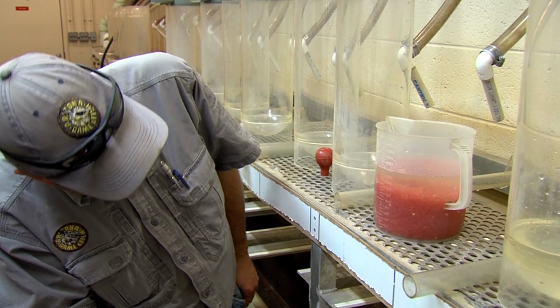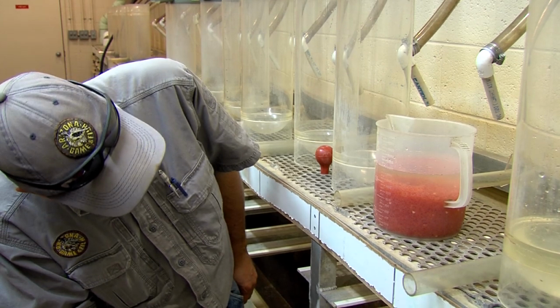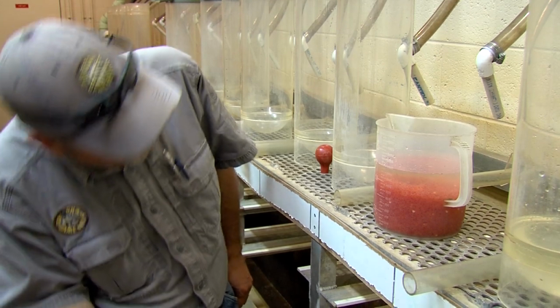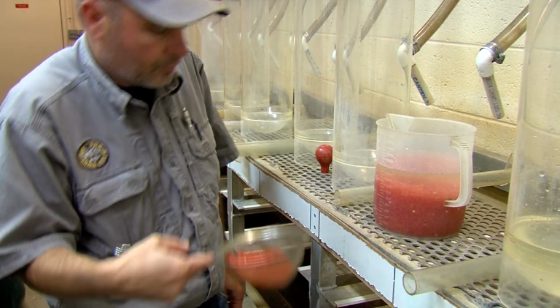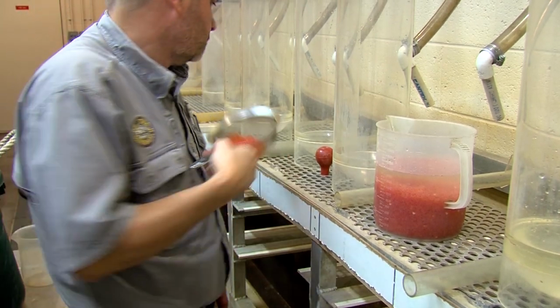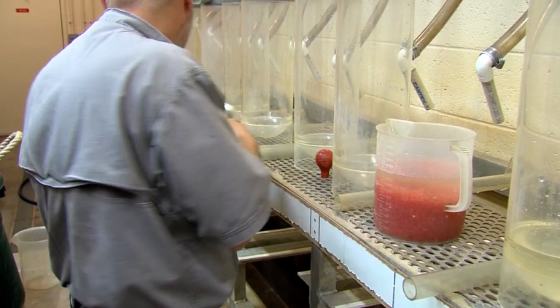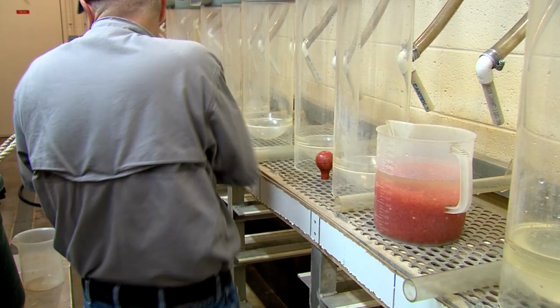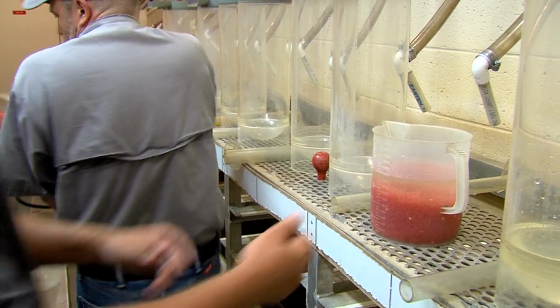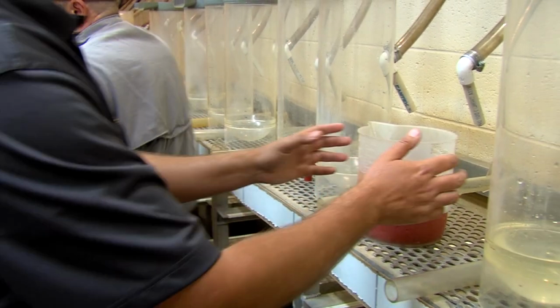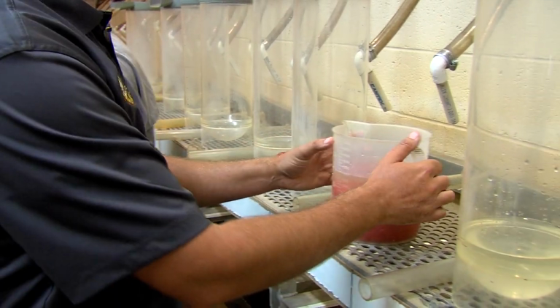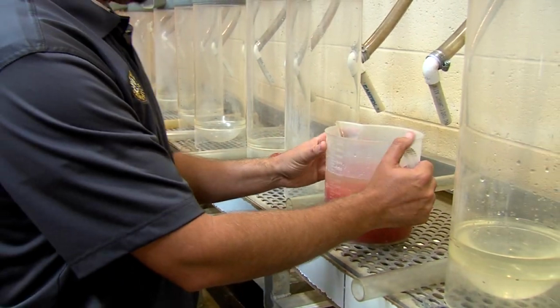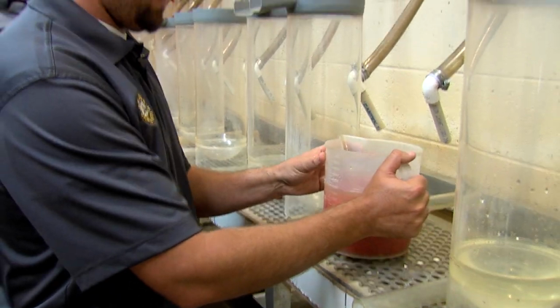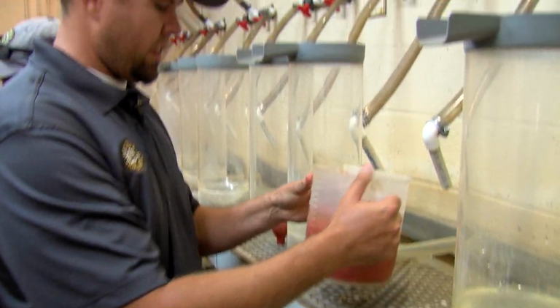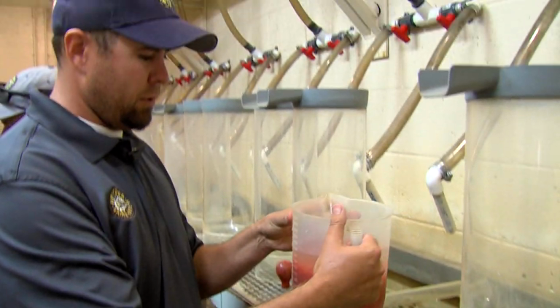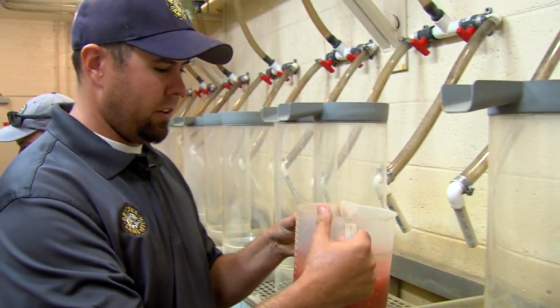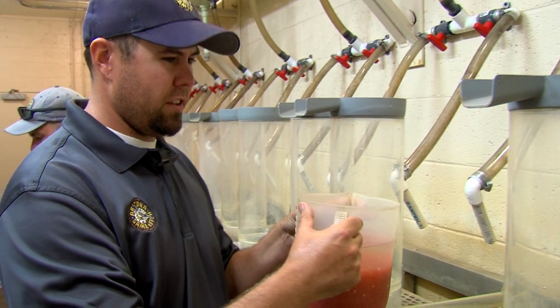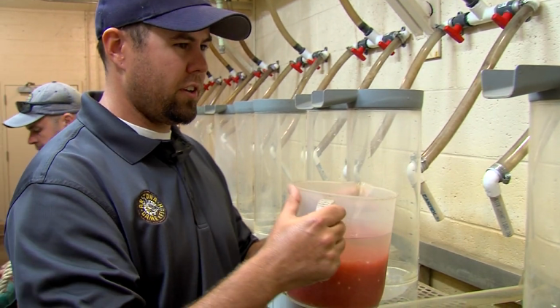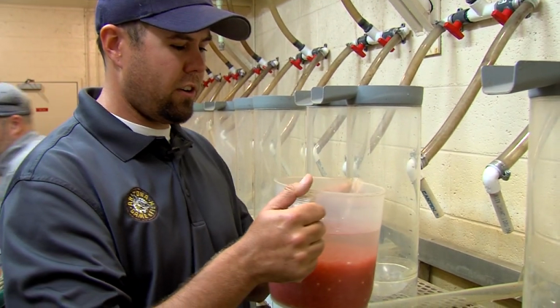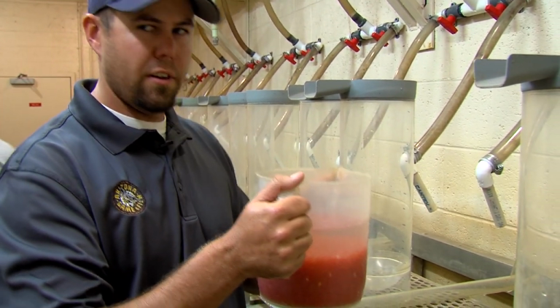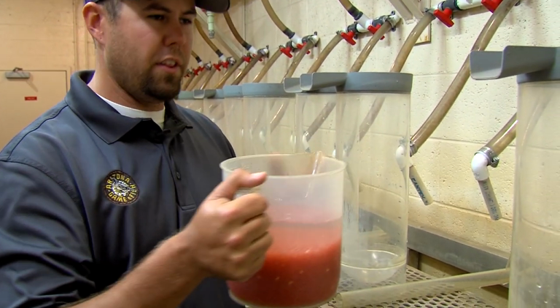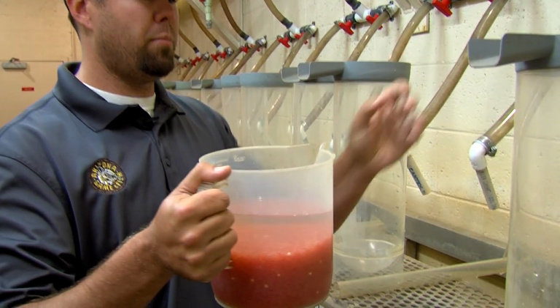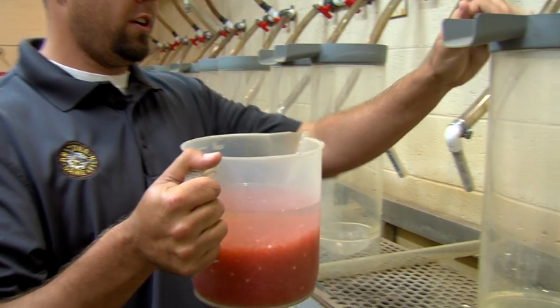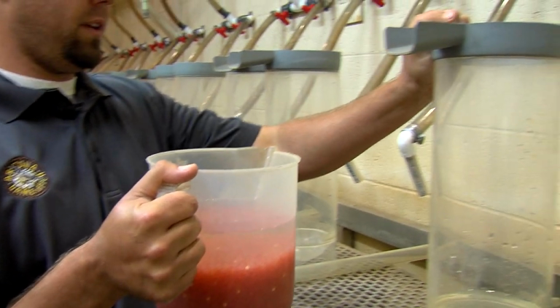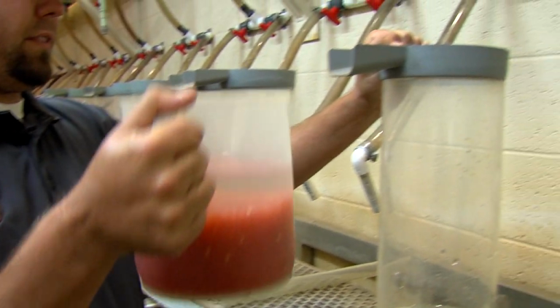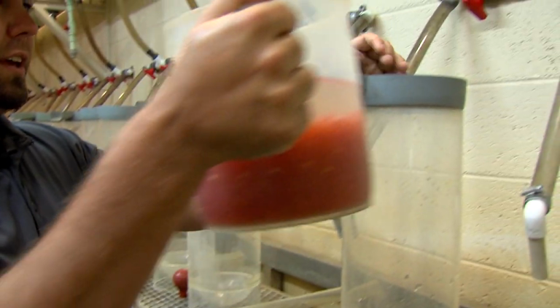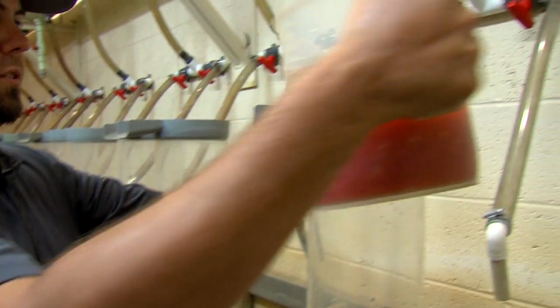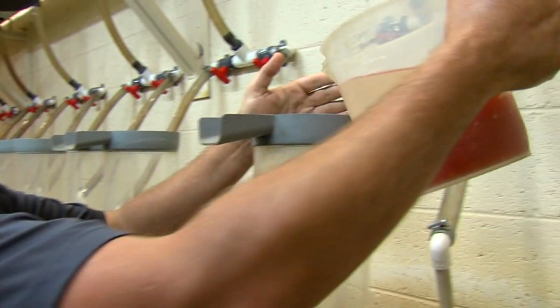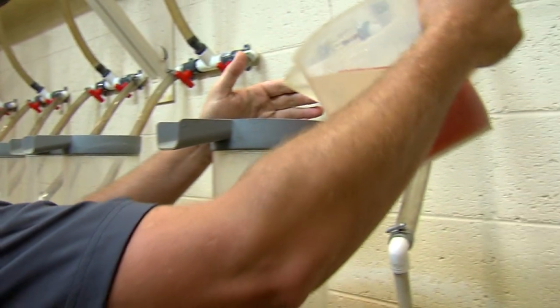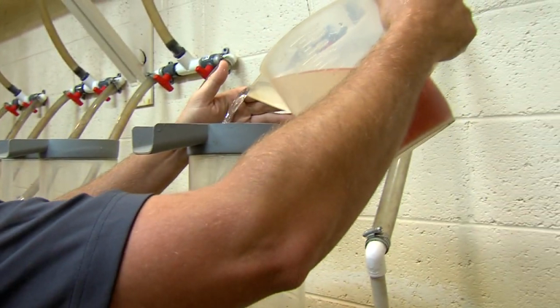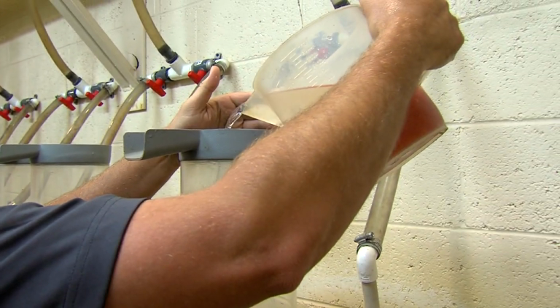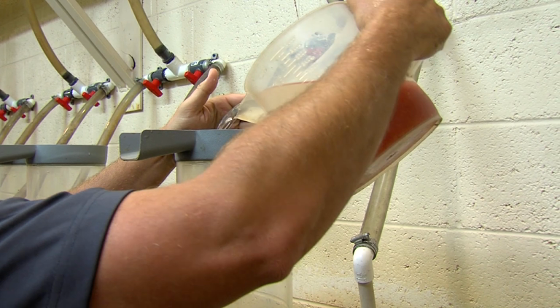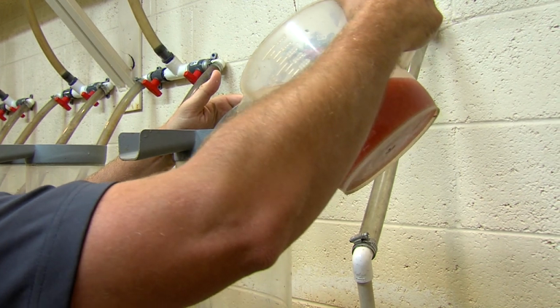That looks pretty good. Now that we've got 1,000 milliliters in the measuring jar, we pour them into the McDonald upwelling jar.